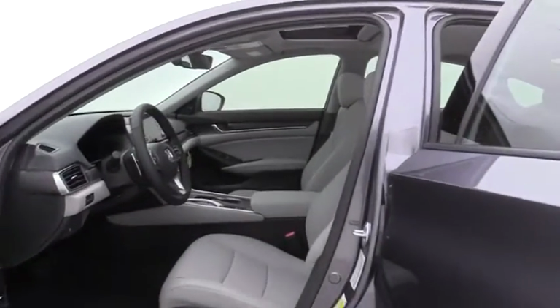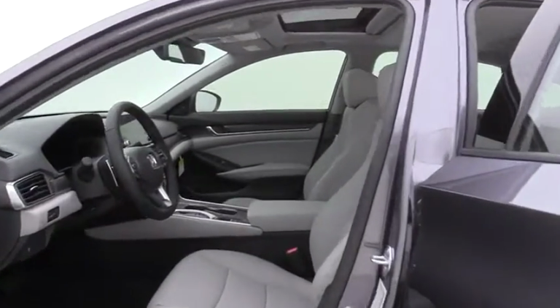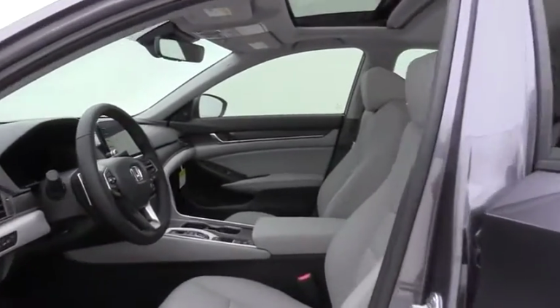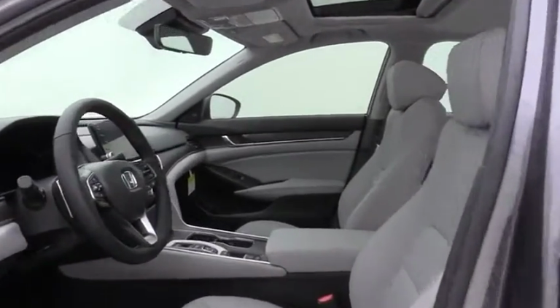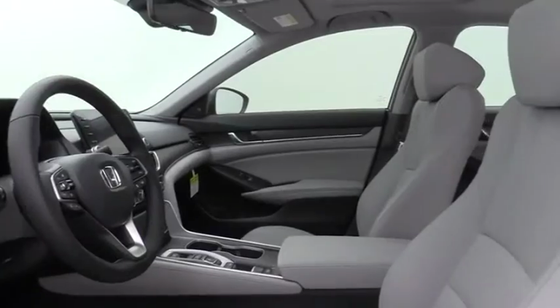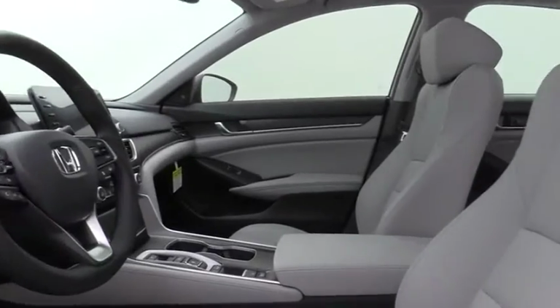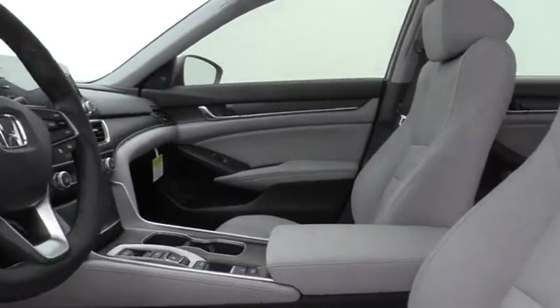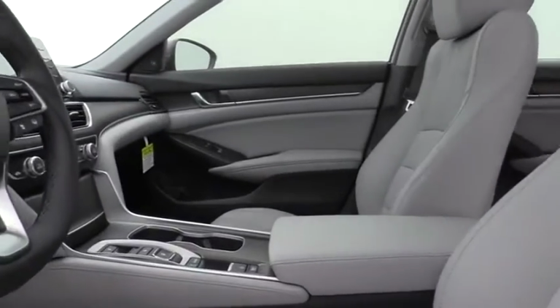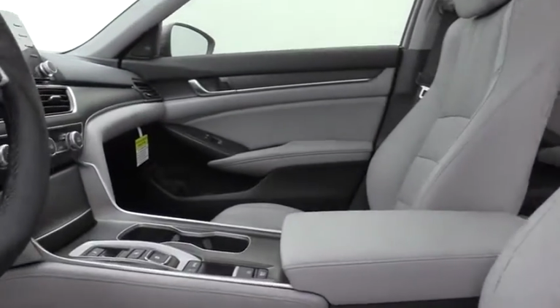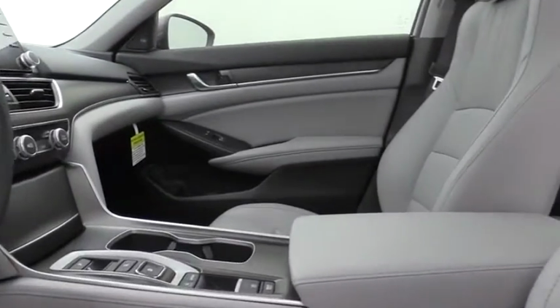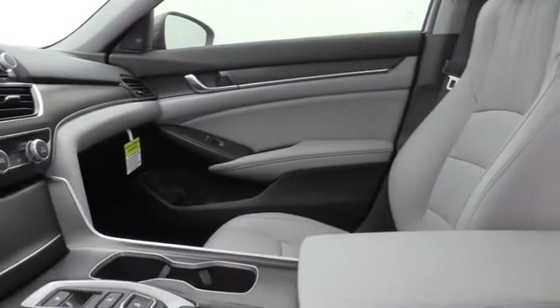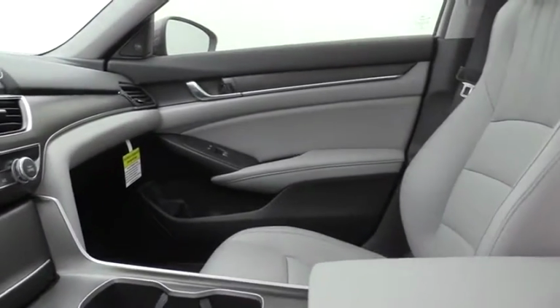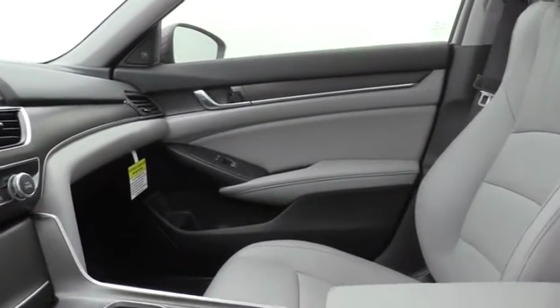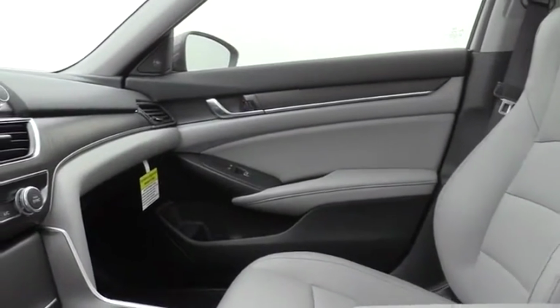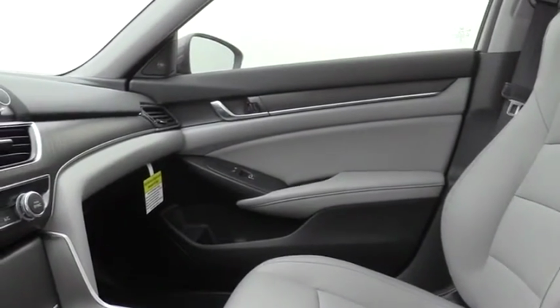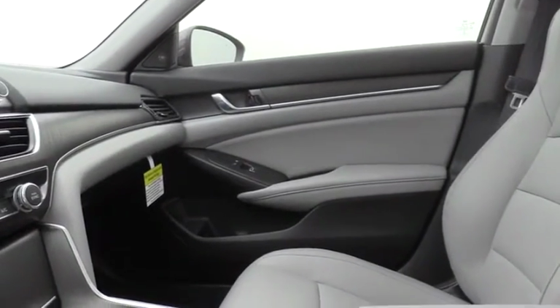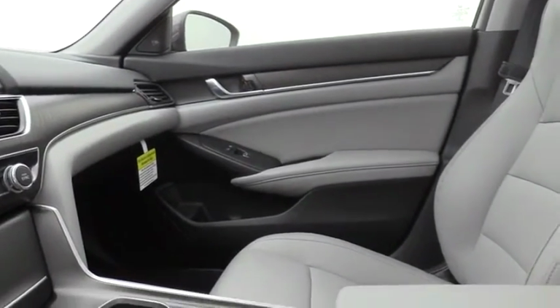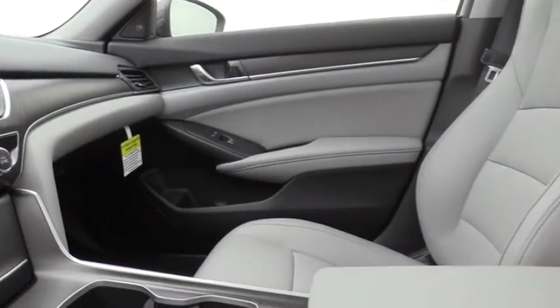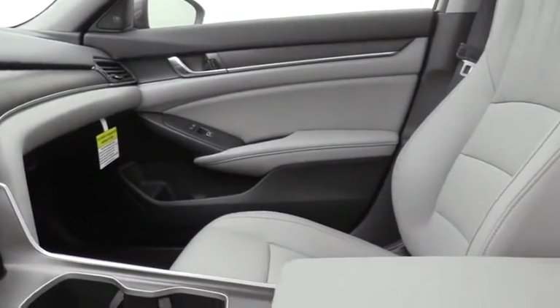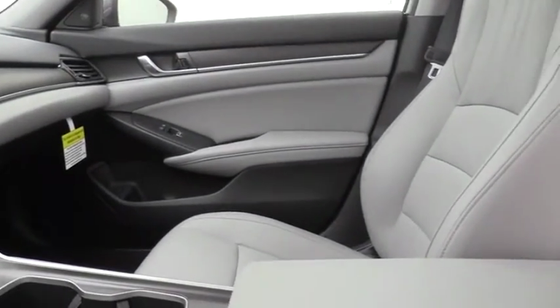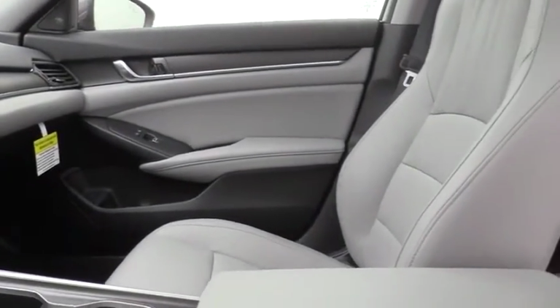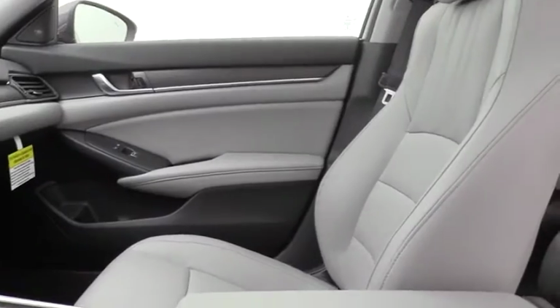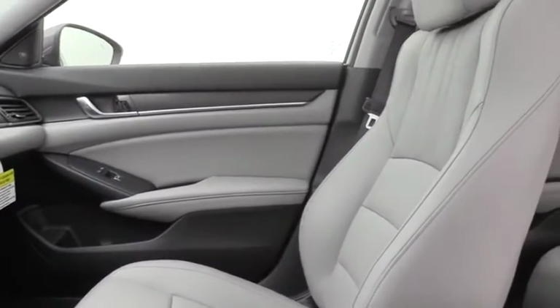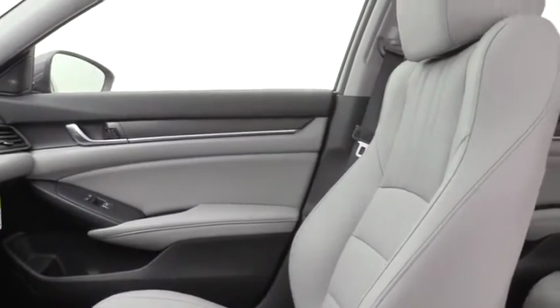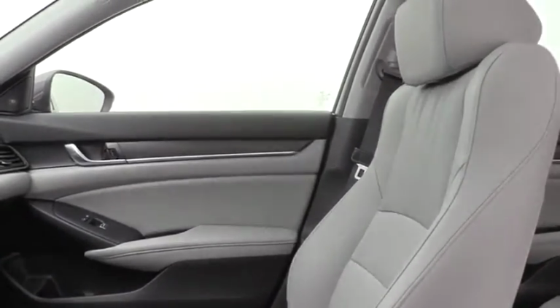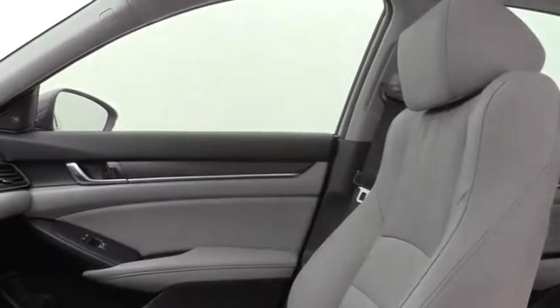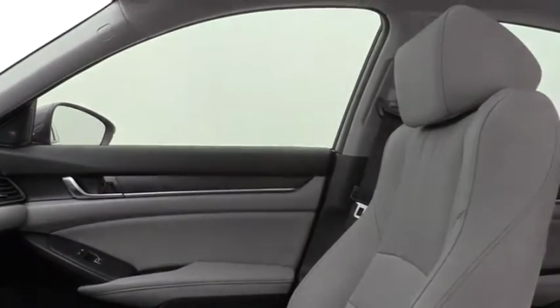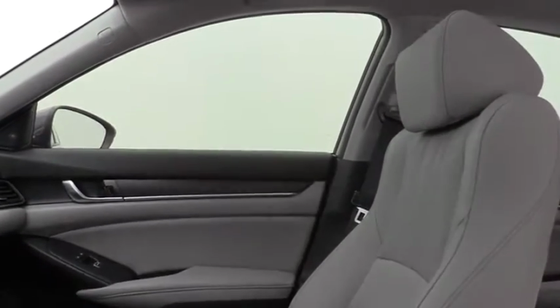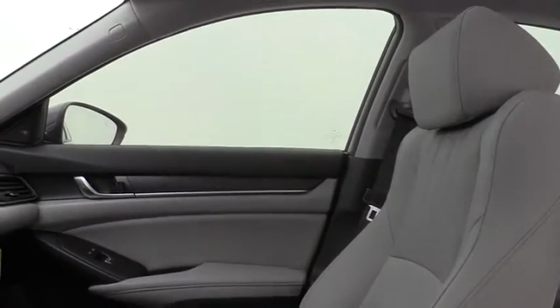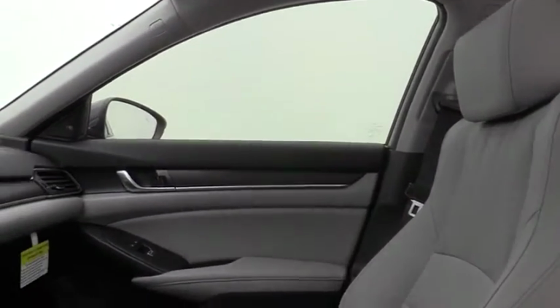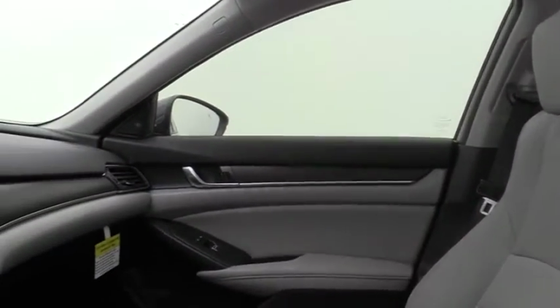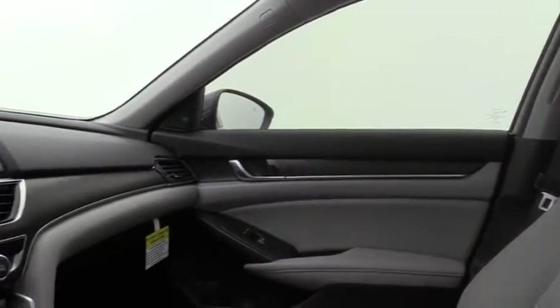Security system, electronic stability control, heated front seat, trip computer, overhead console, panic alarm, brake assist, power moonroof, tachometer.